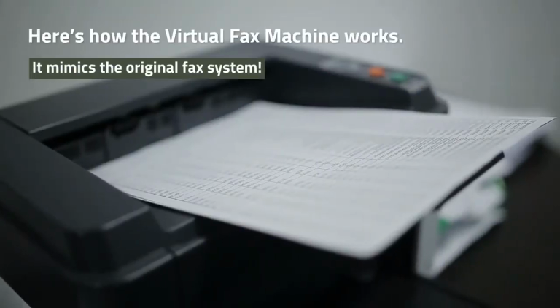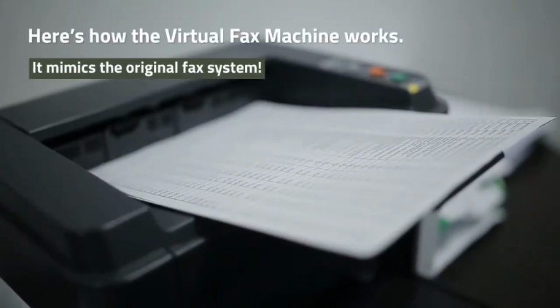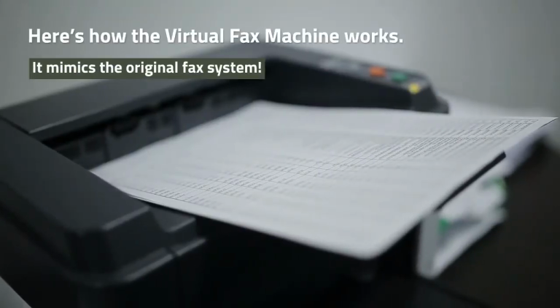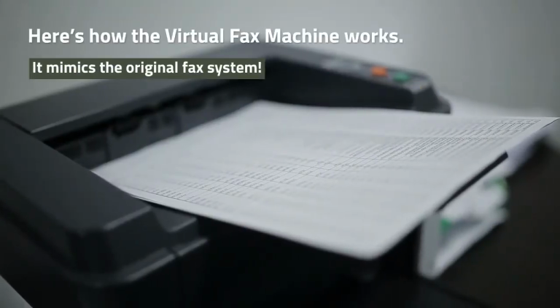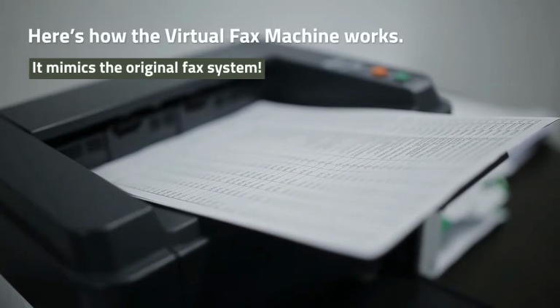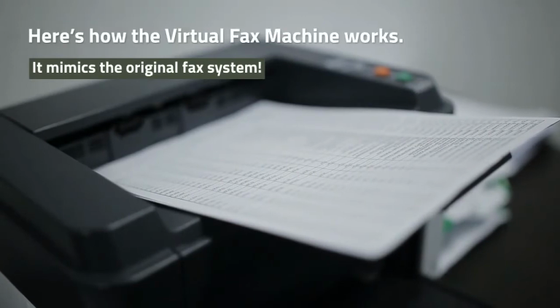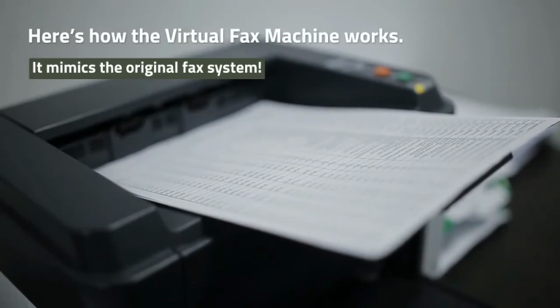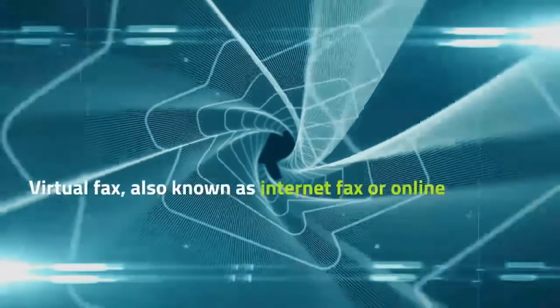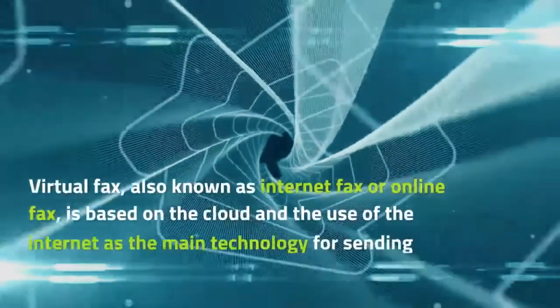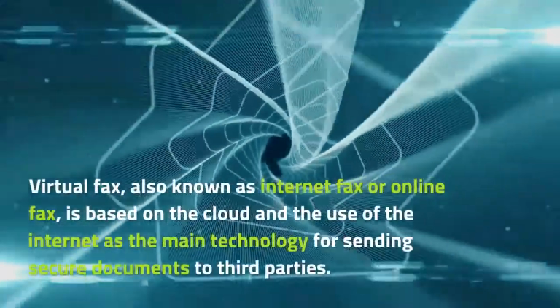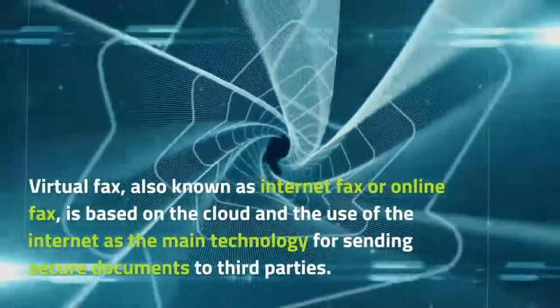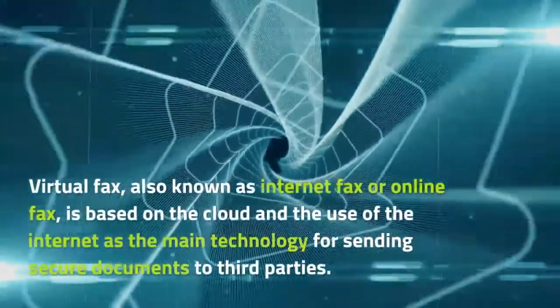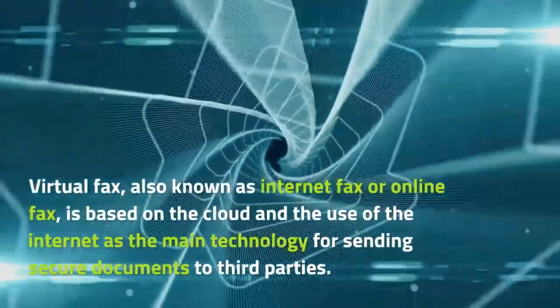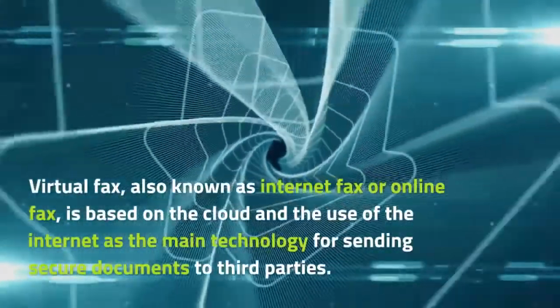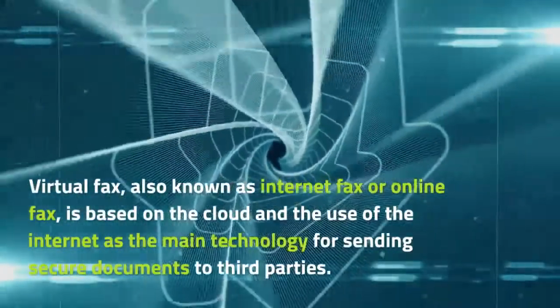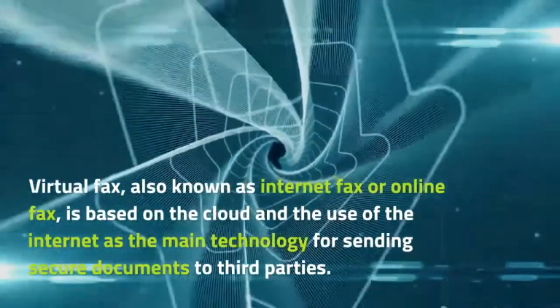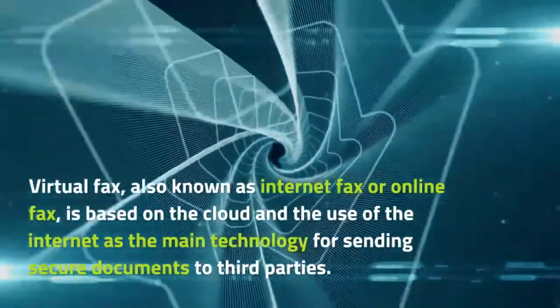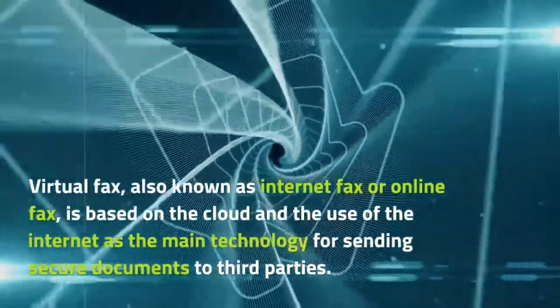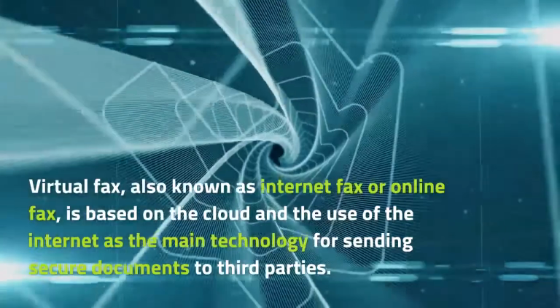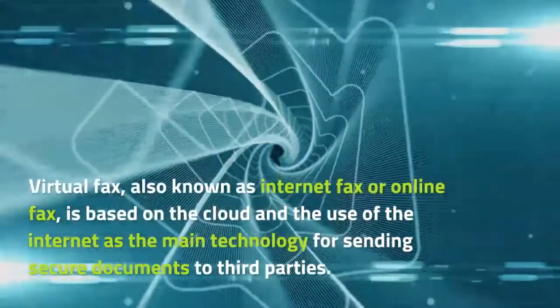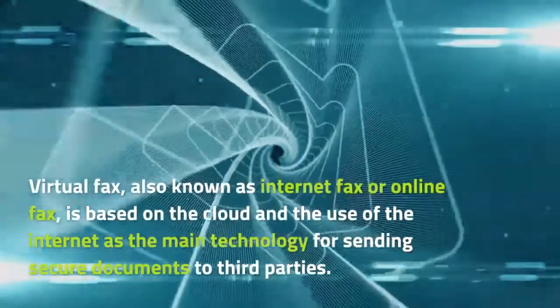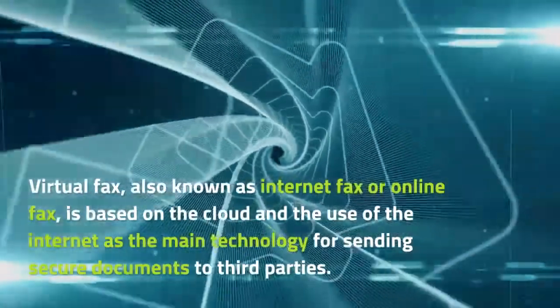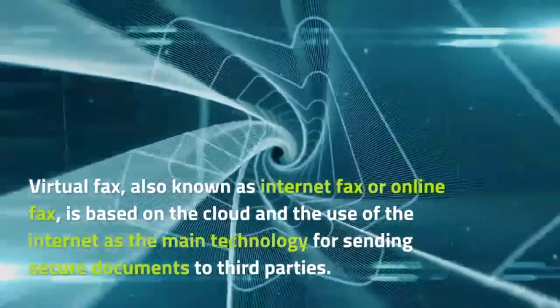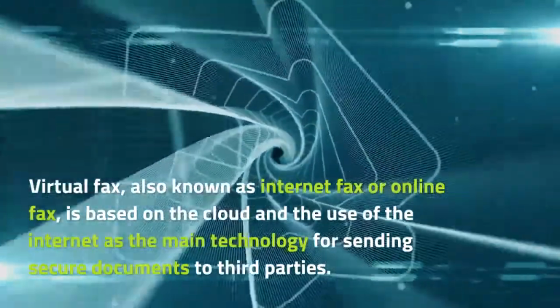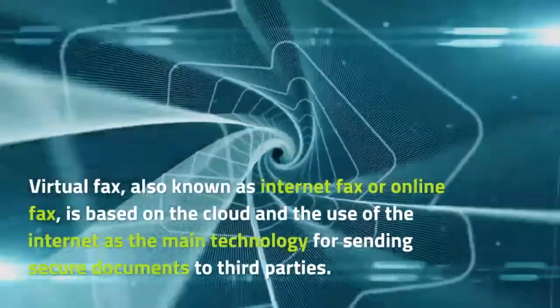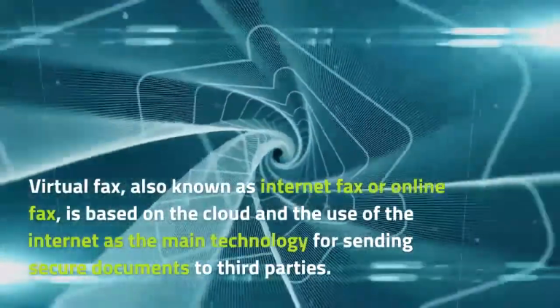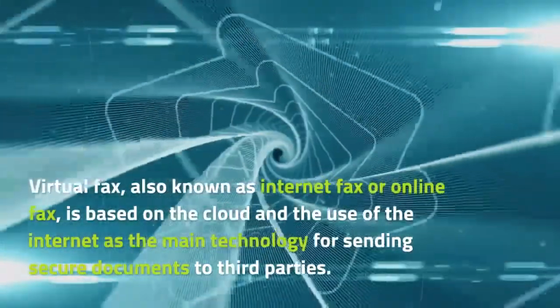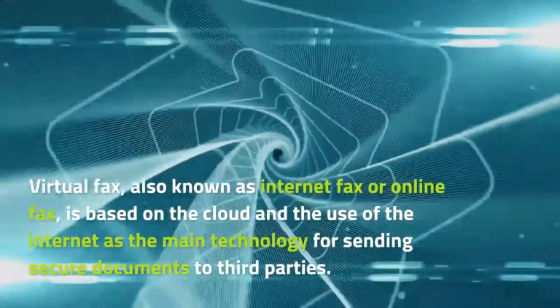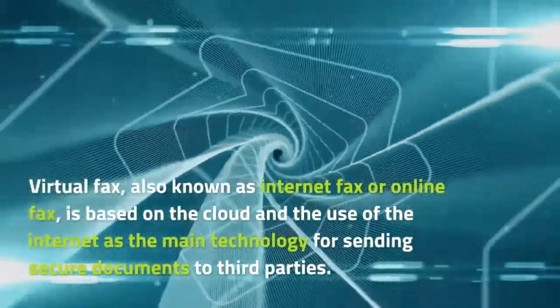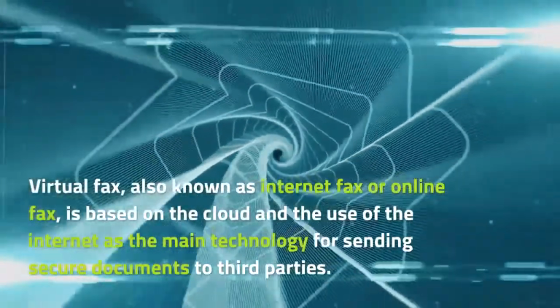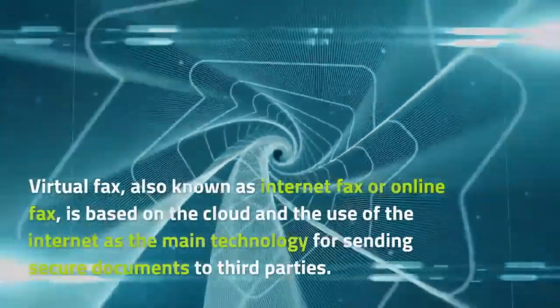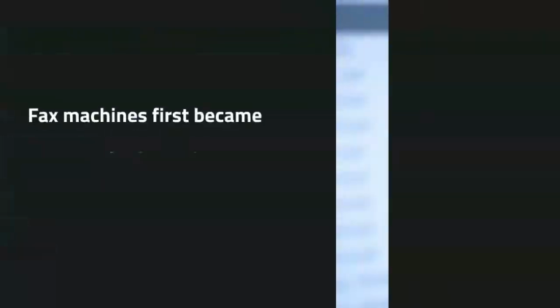Here's how the virtual fax machine works. Virtual fax is also known as internet fax or online fax, and it's based on the cloud and the use of the internet as the main technology.